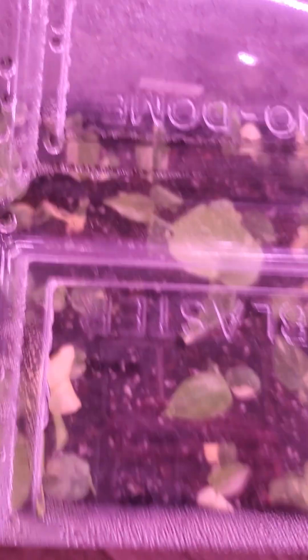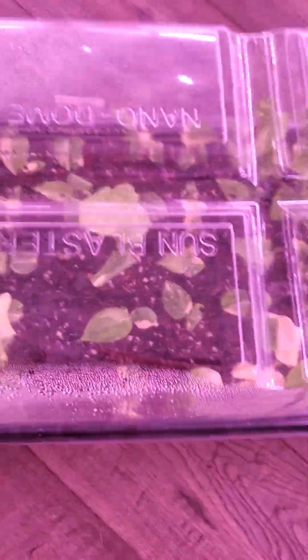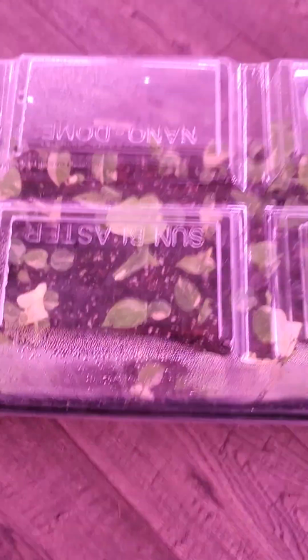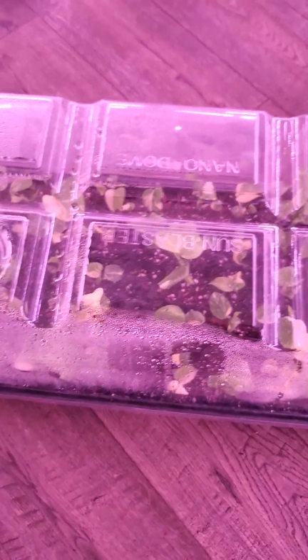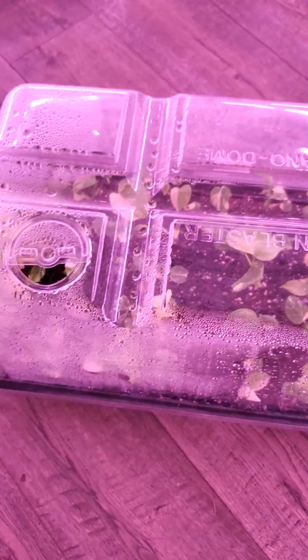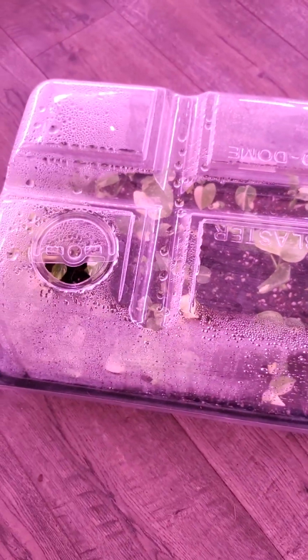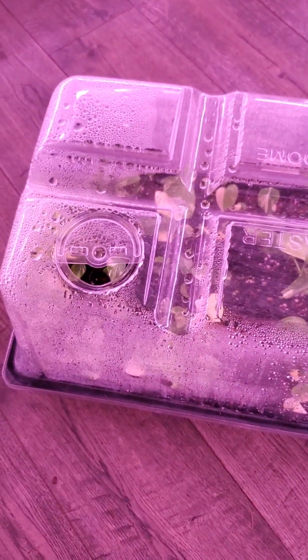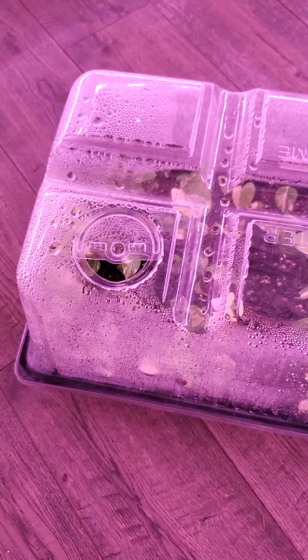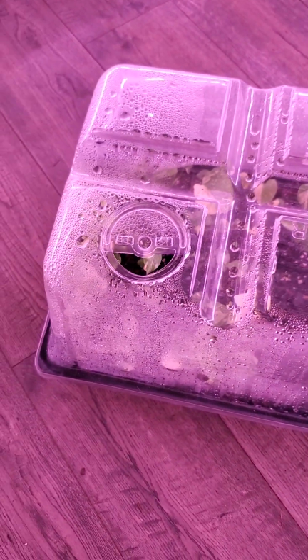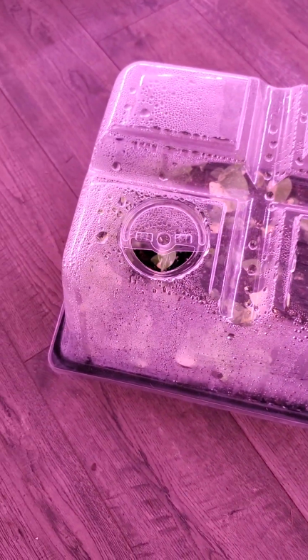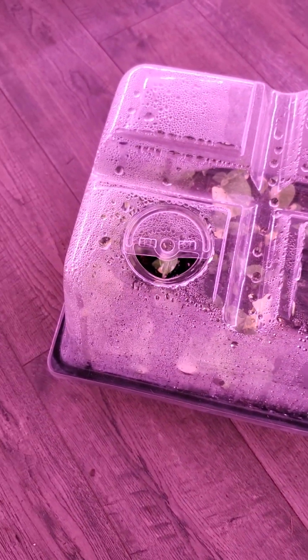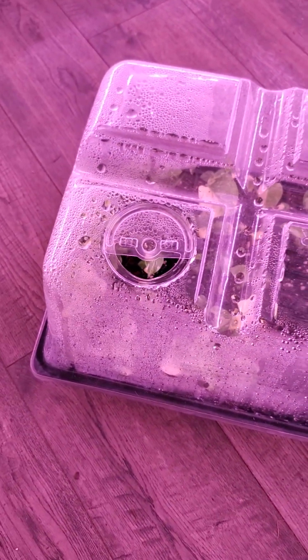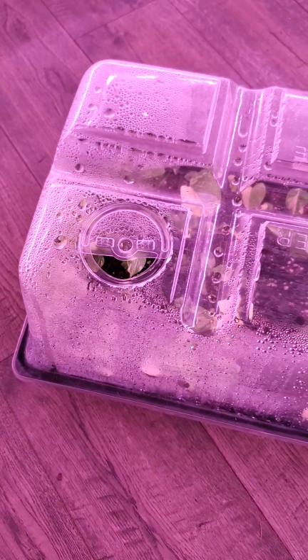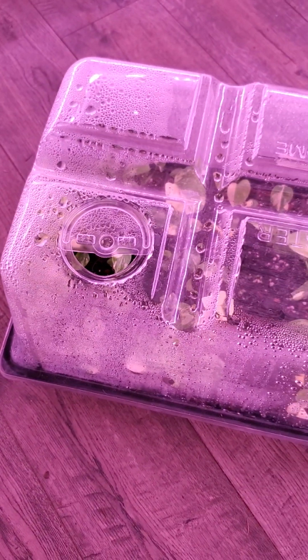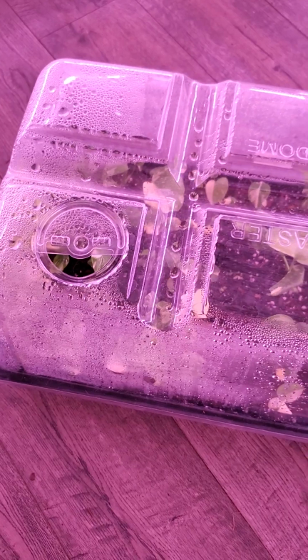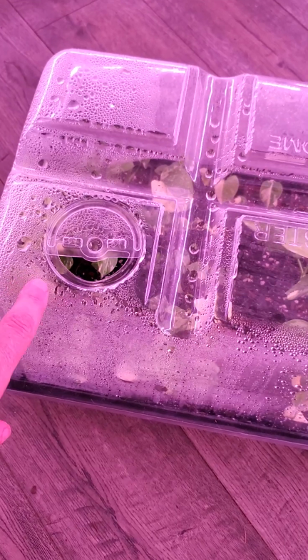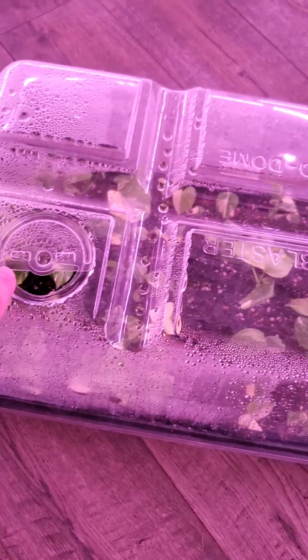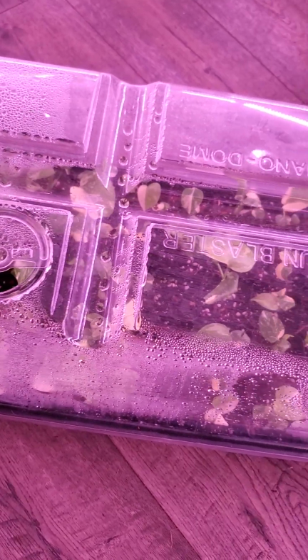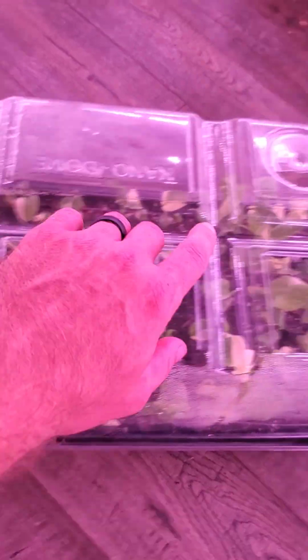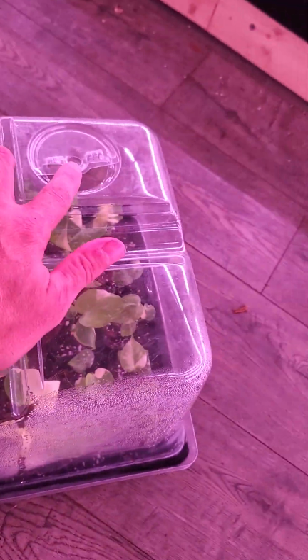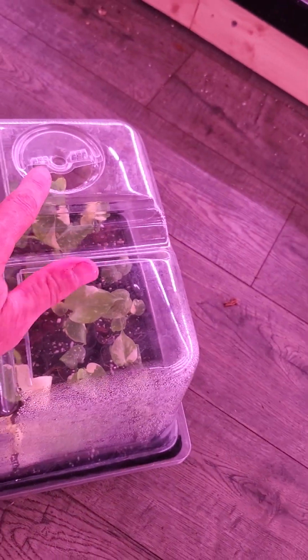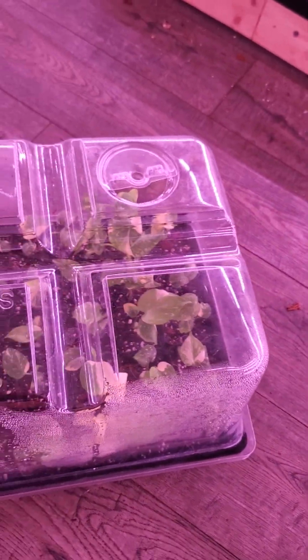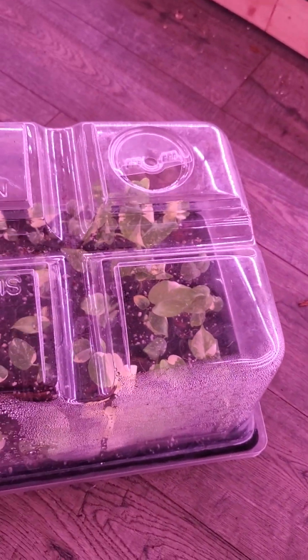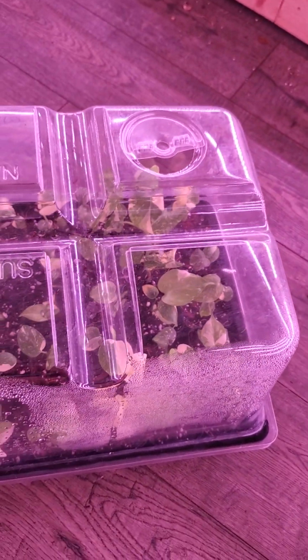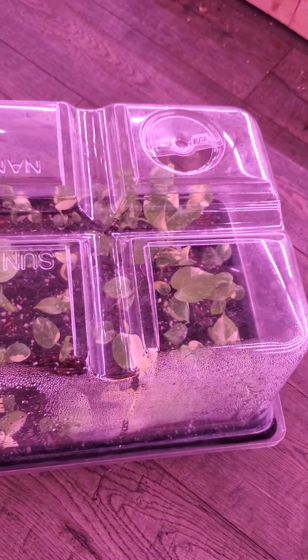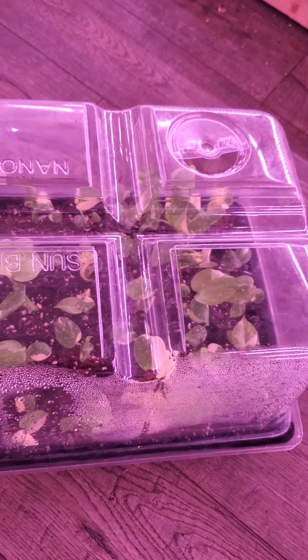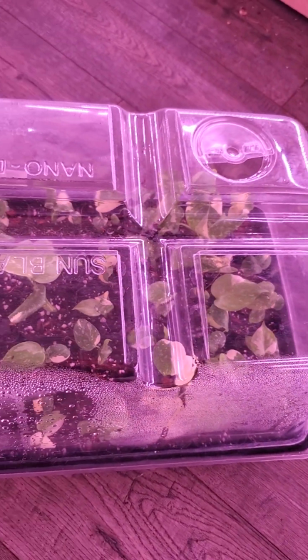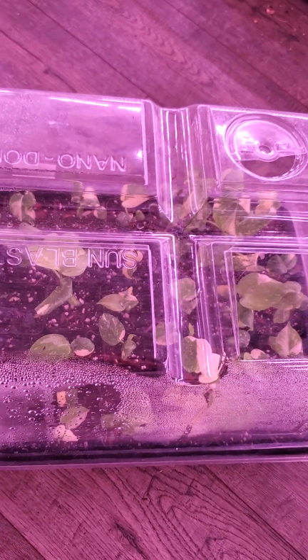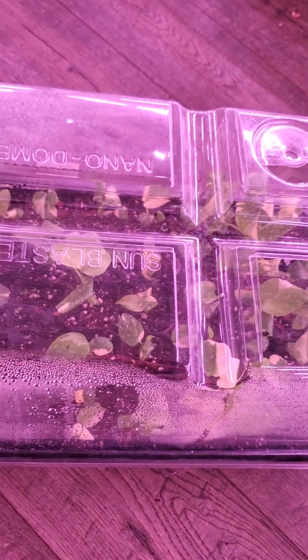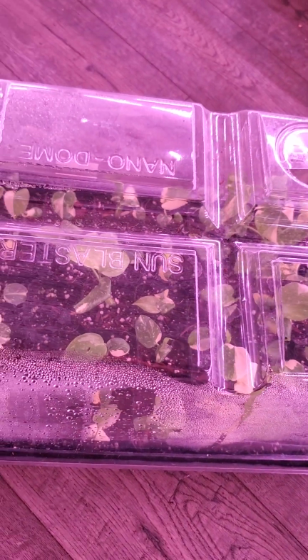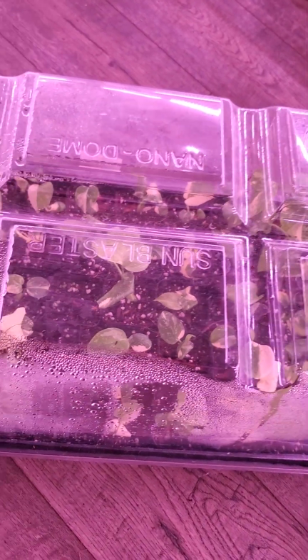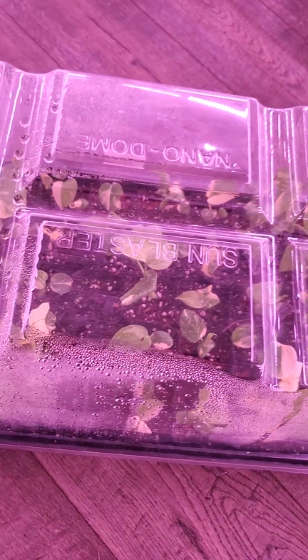These have not been uncovered even for a minute since they have been planted. I have gone ahead and opened the vents. I usually do that fairly early on in this room because our humidity does stay pretty high.